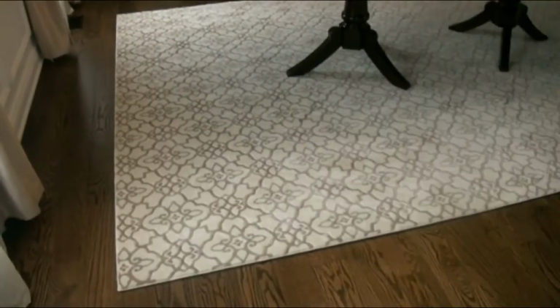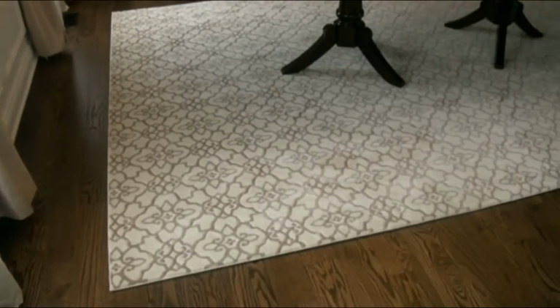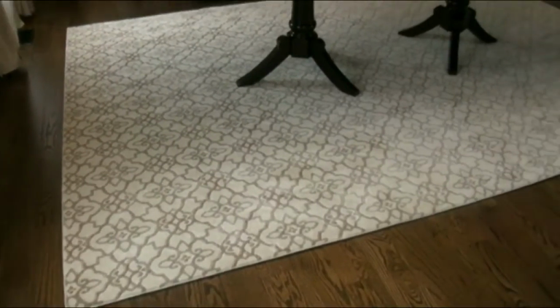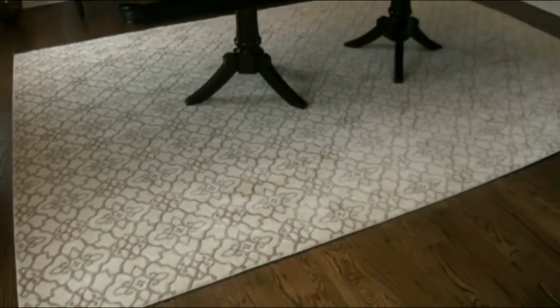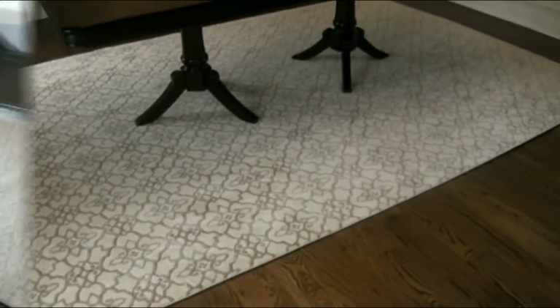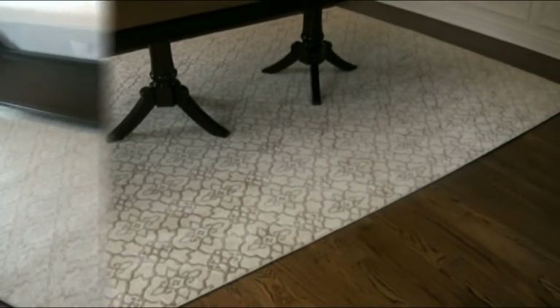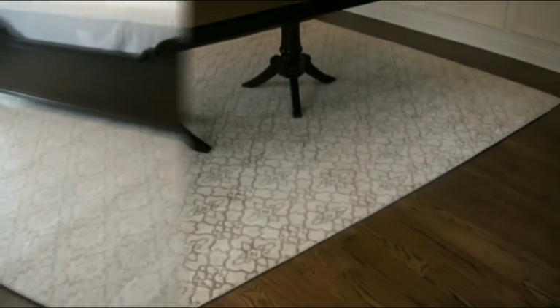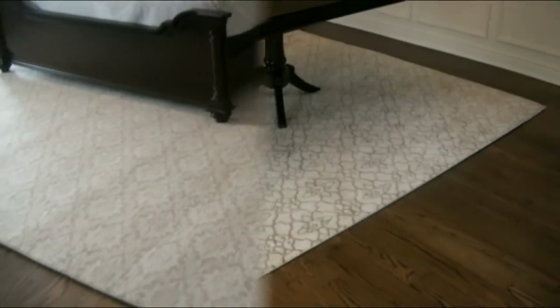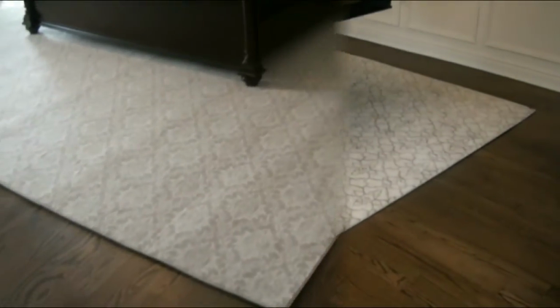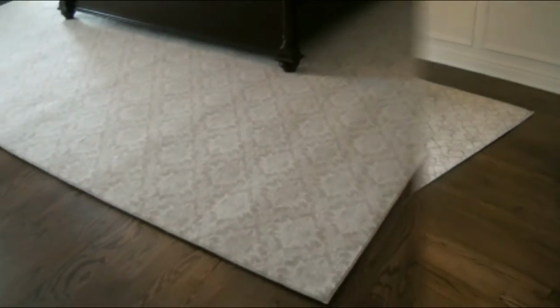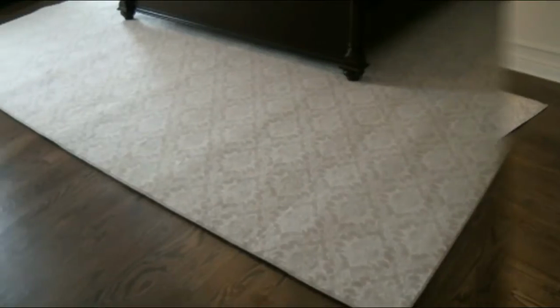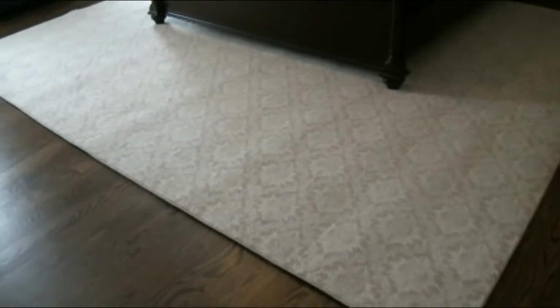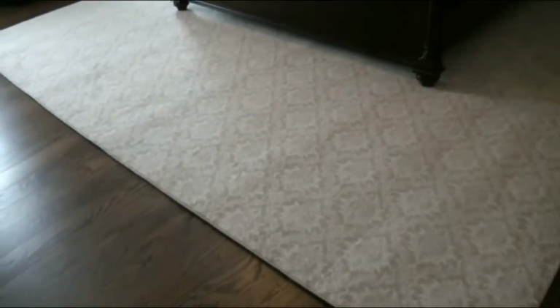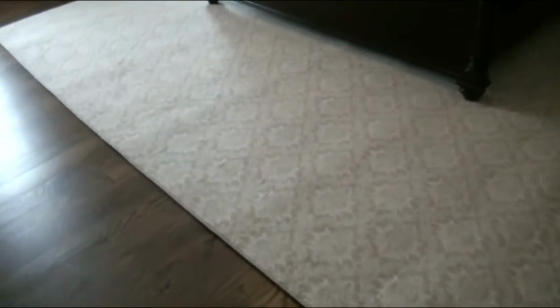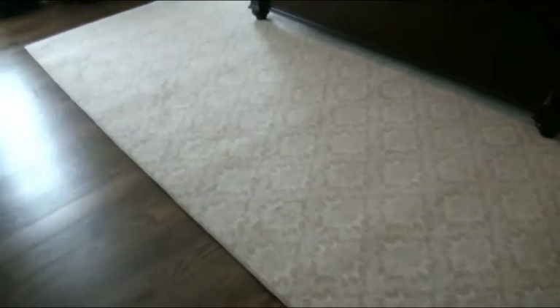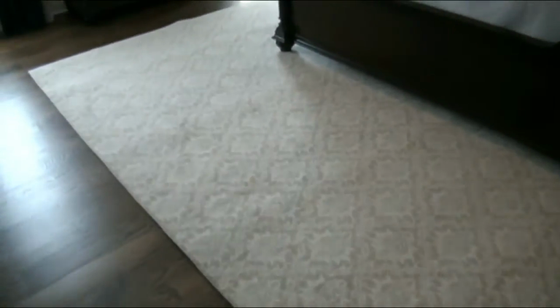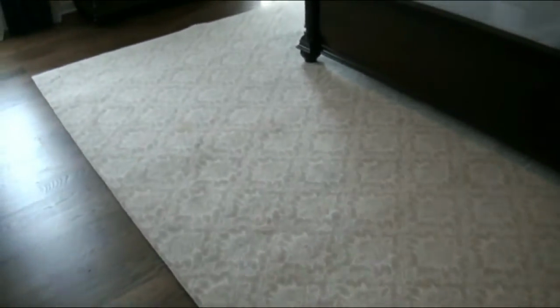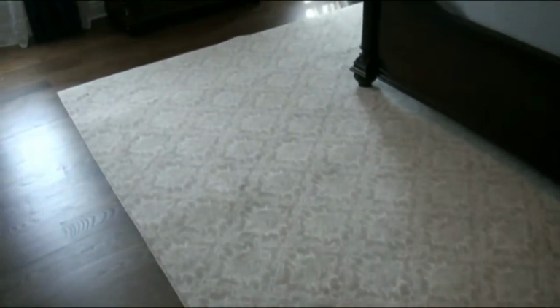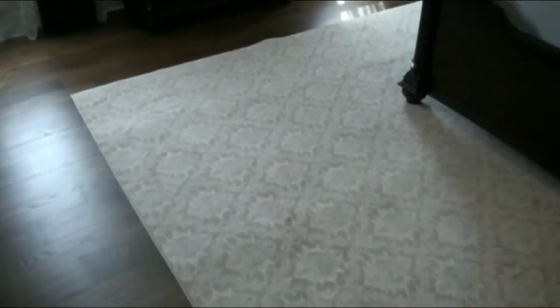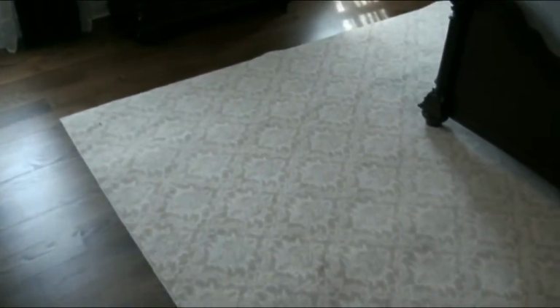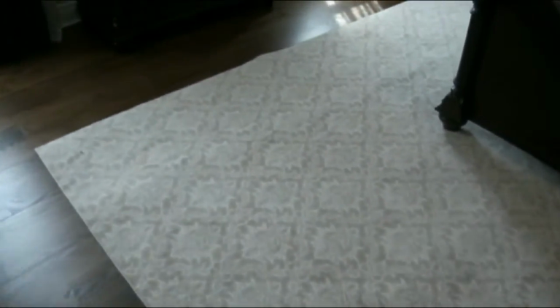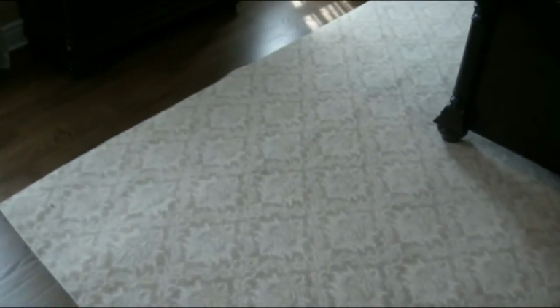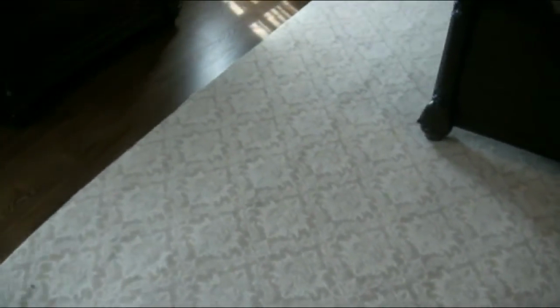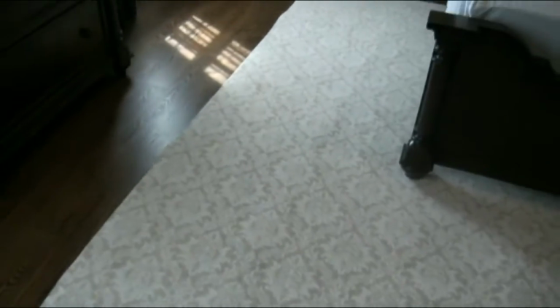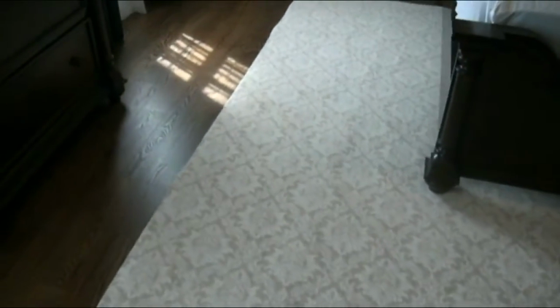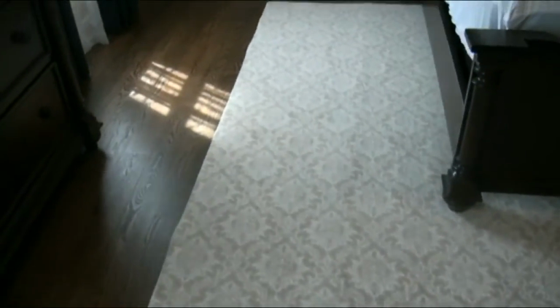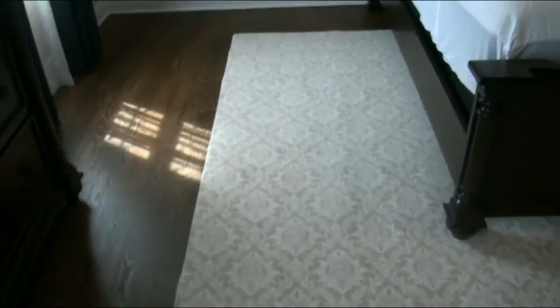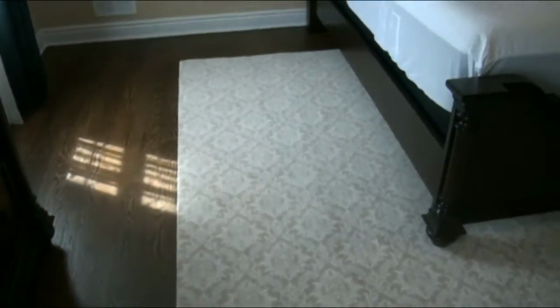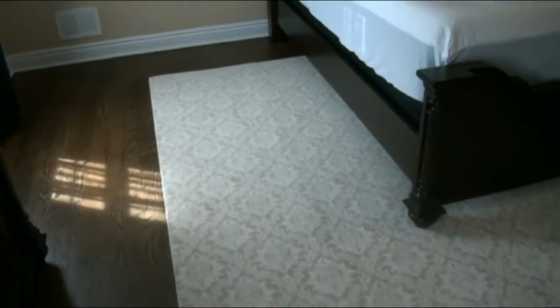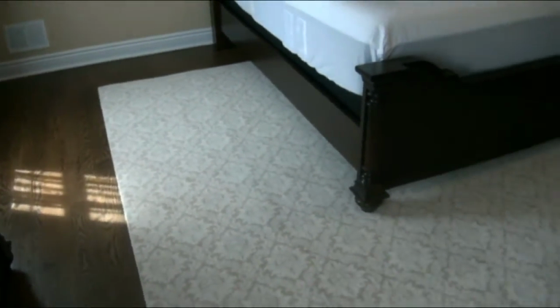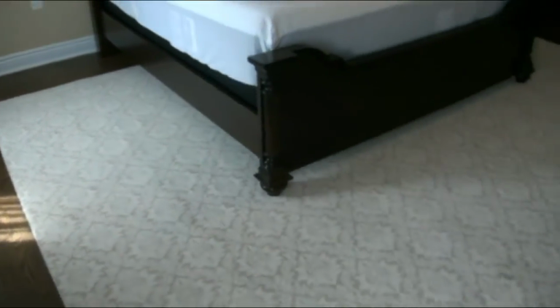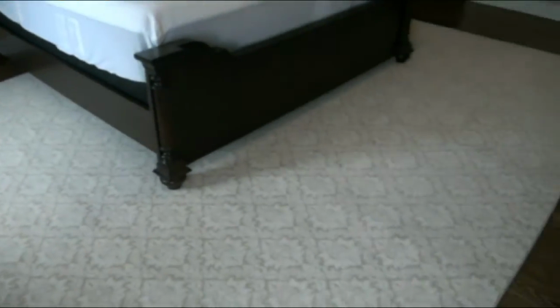And then in the master bedroom we have a Milliken carpet print, cut to 12 by 10'3", installed under the master bedroom.